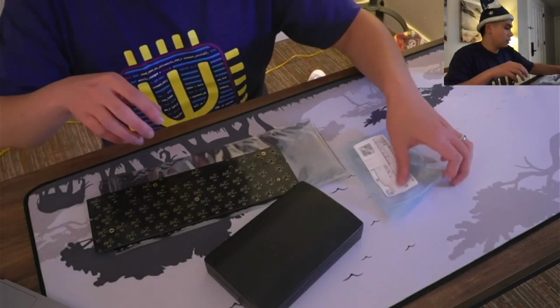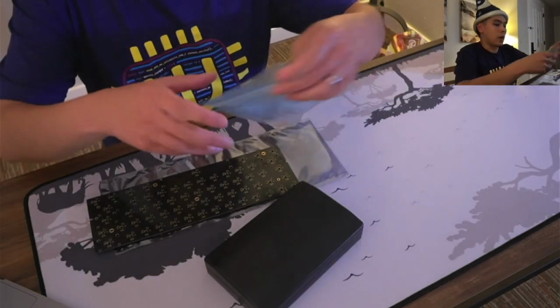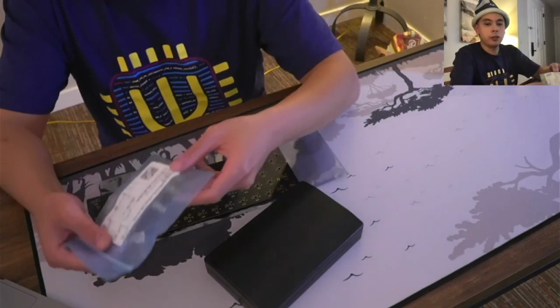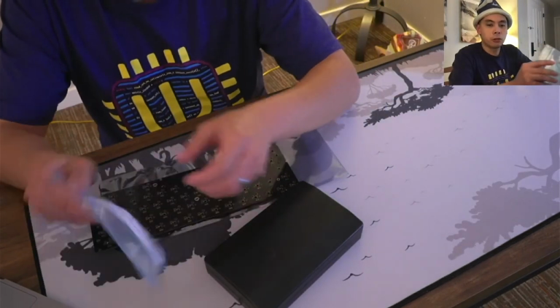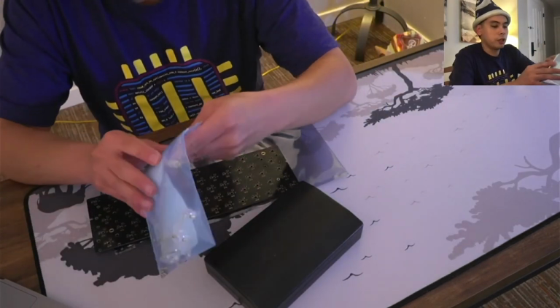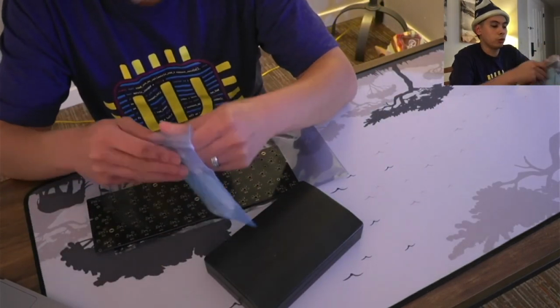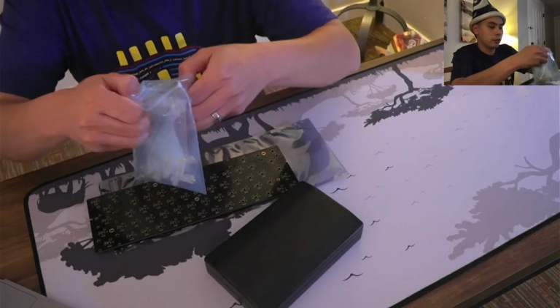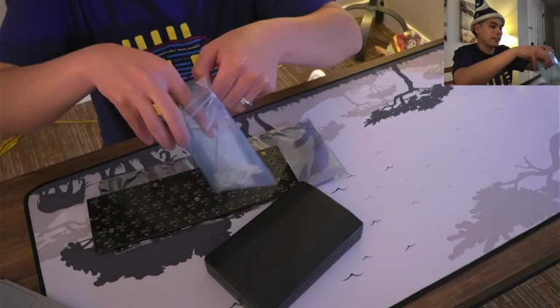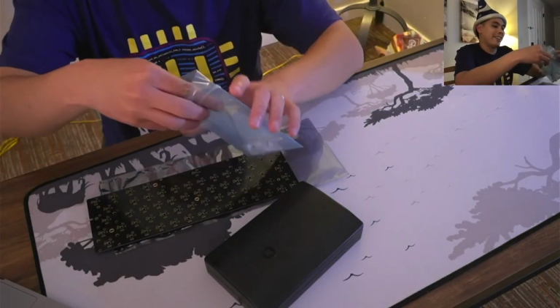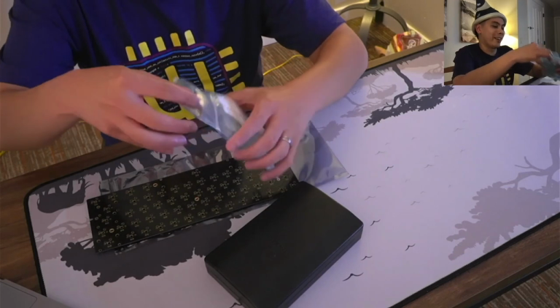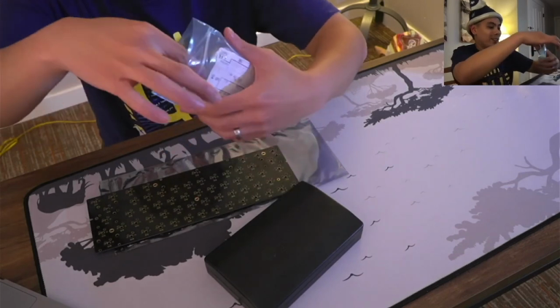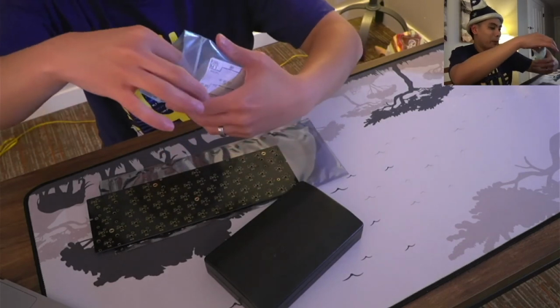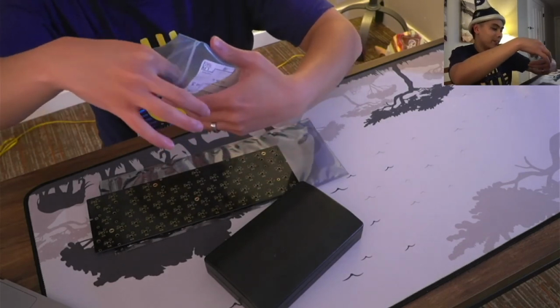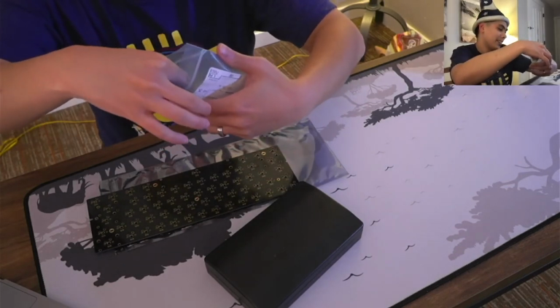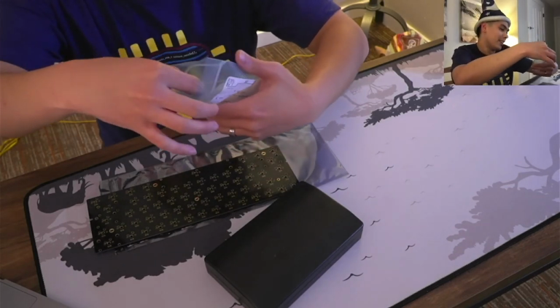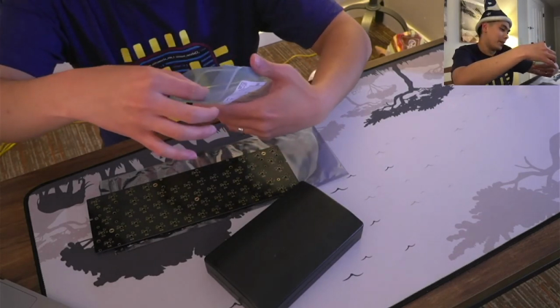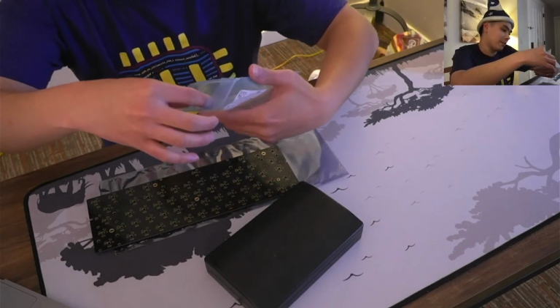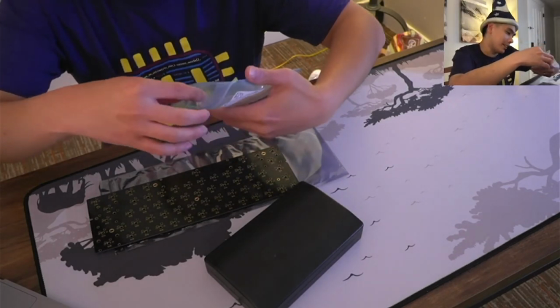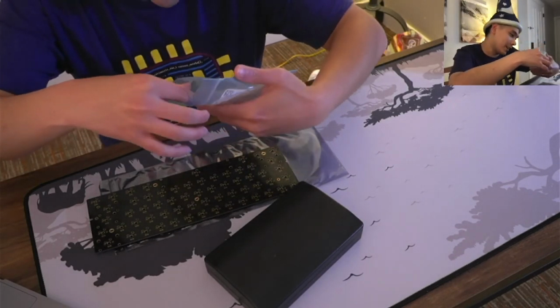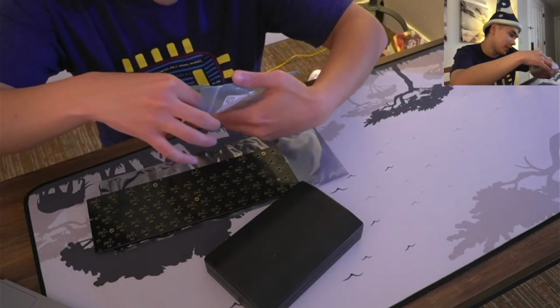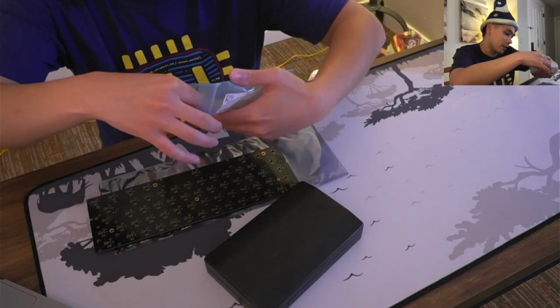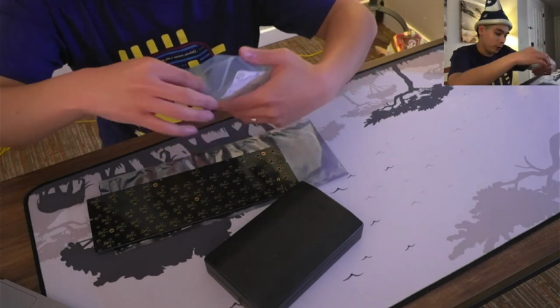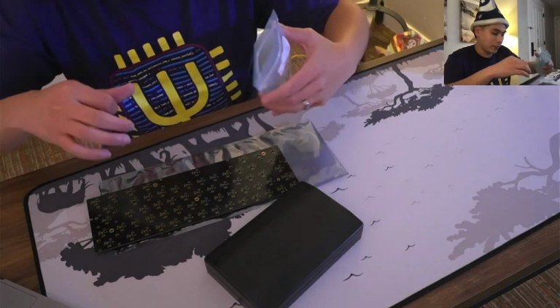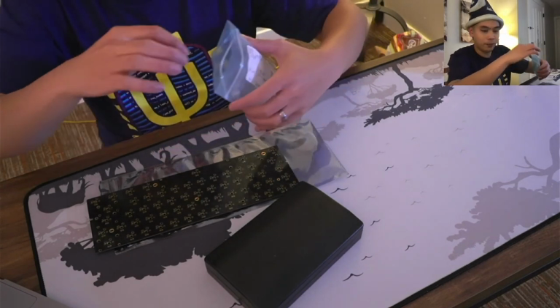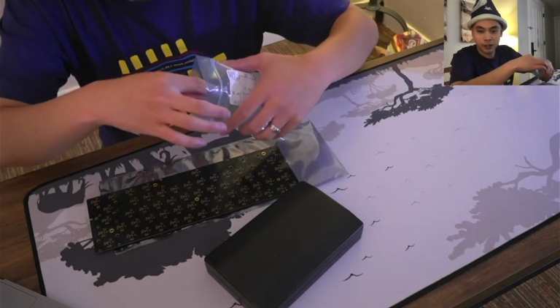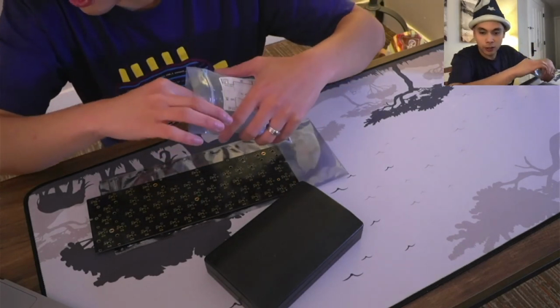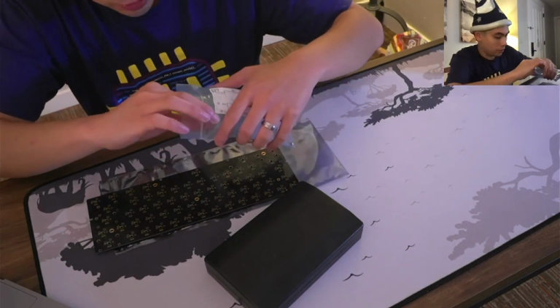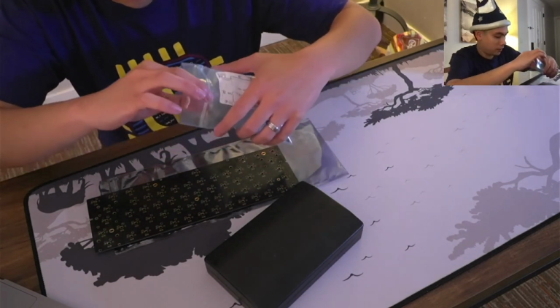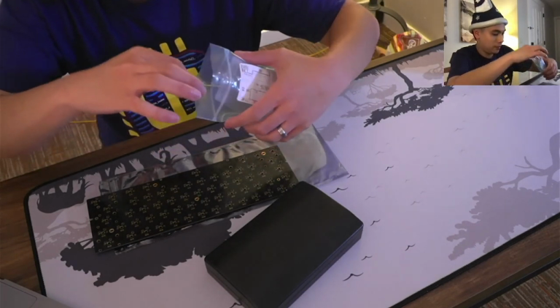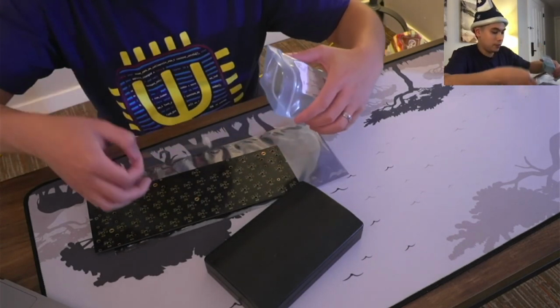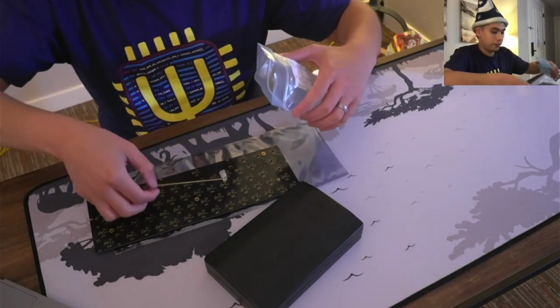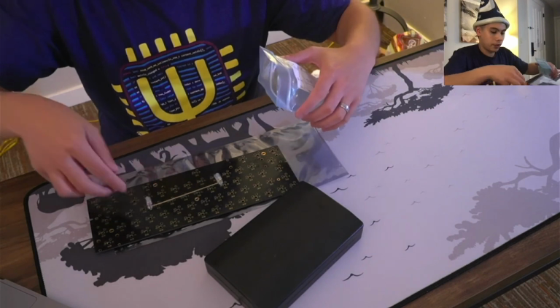I'm using Durock V2s — these are actually from a previous build that I had recently disassembled, so they're already lubed and everything is good to go.